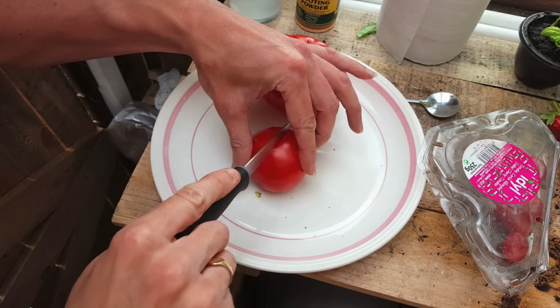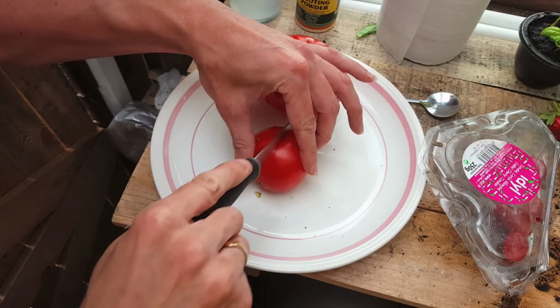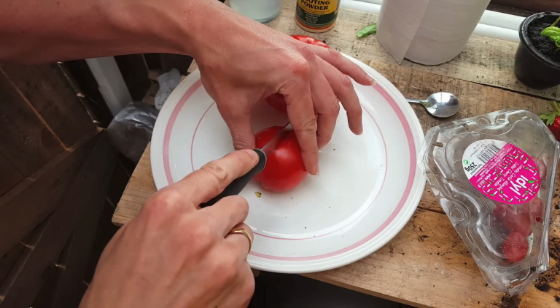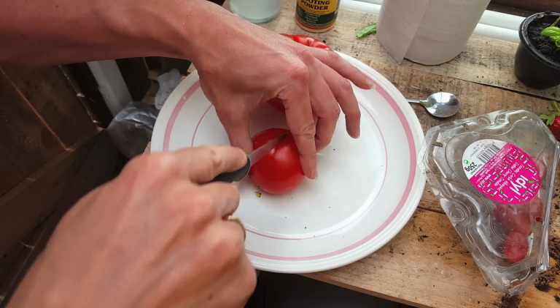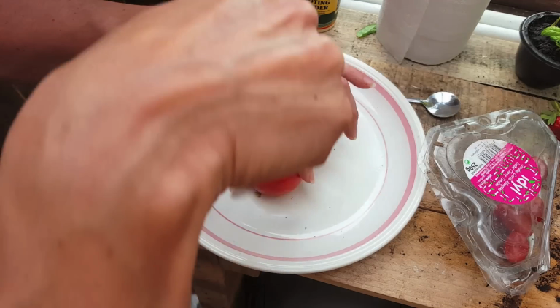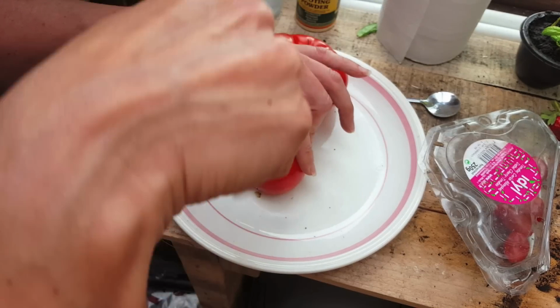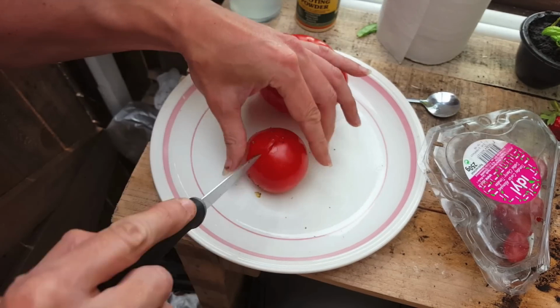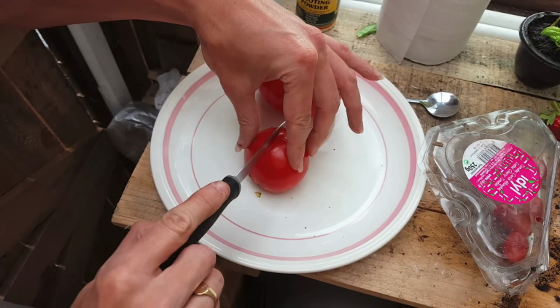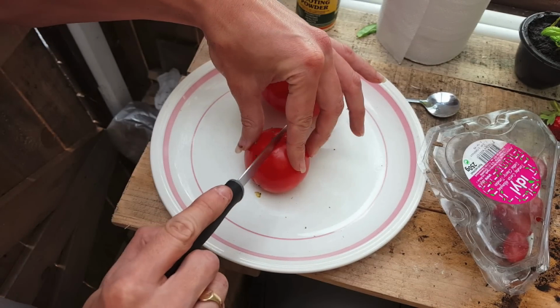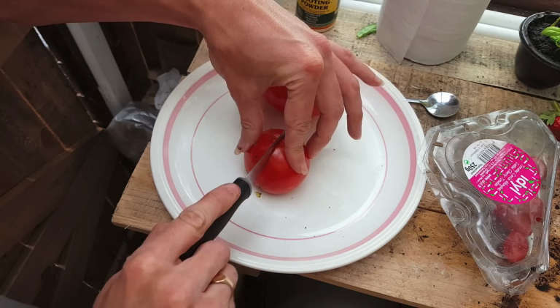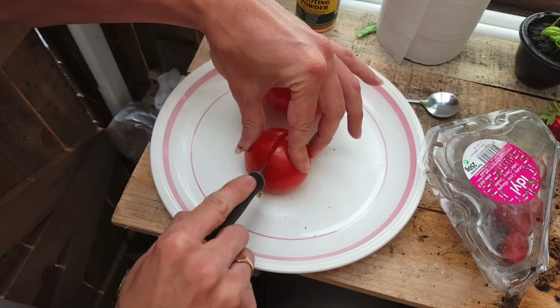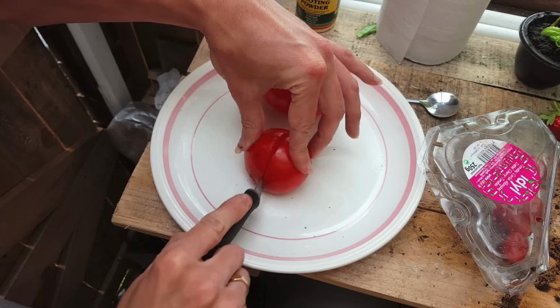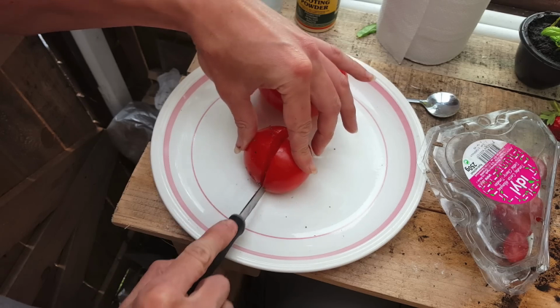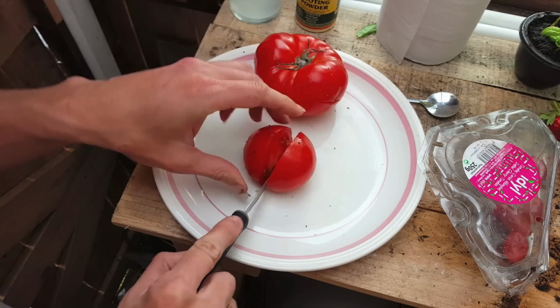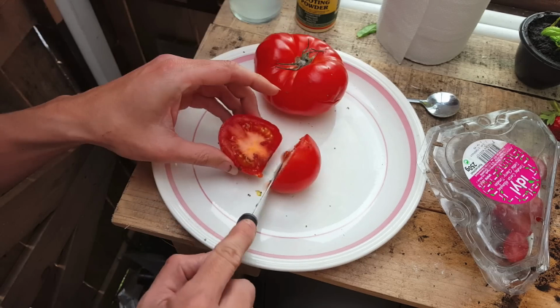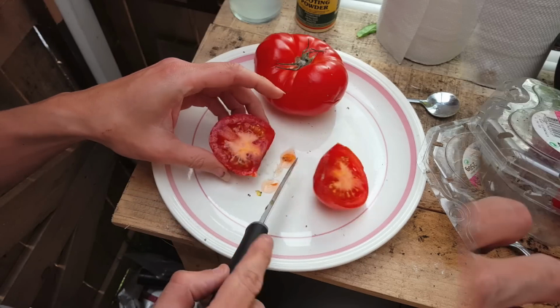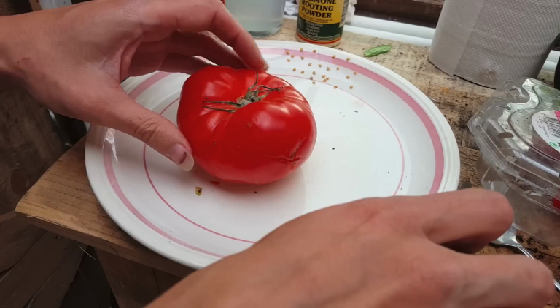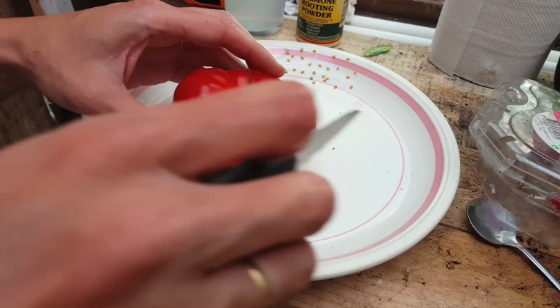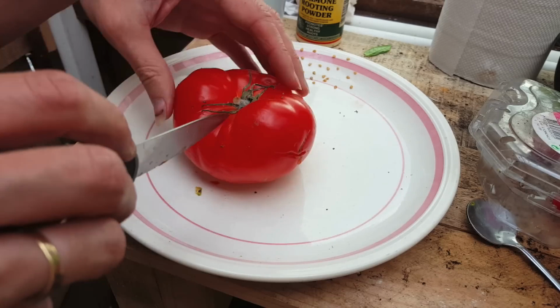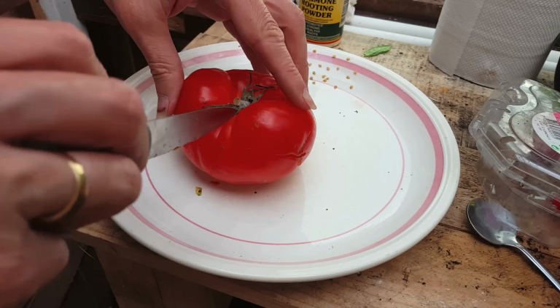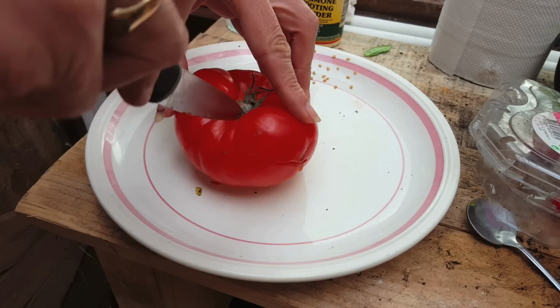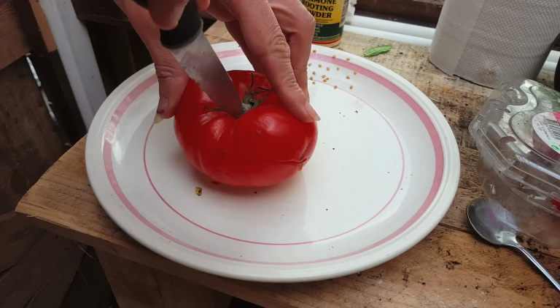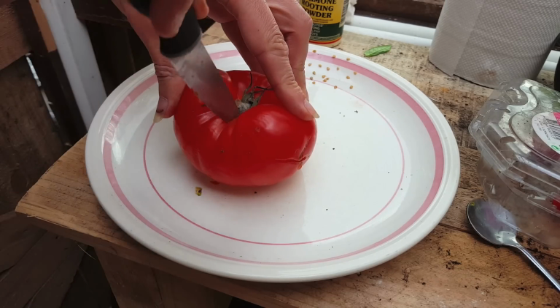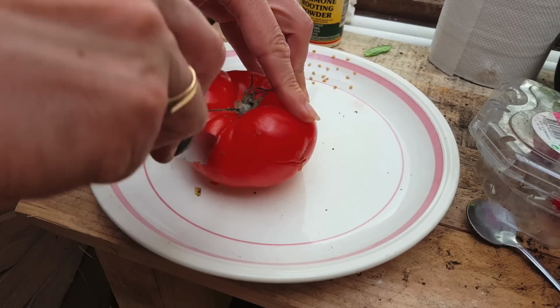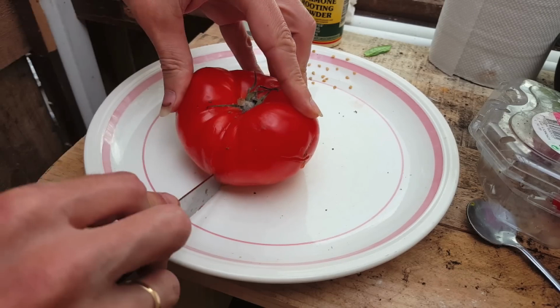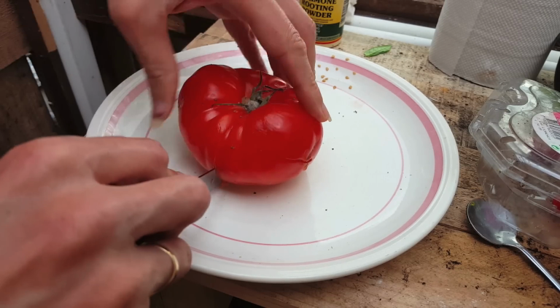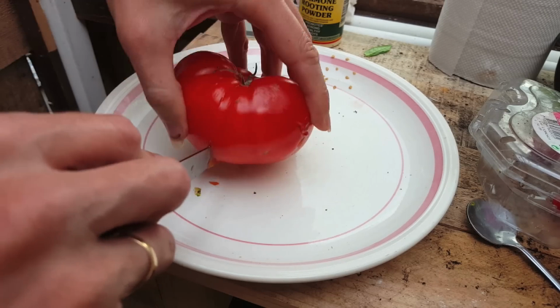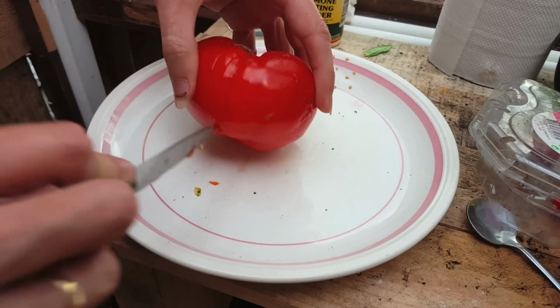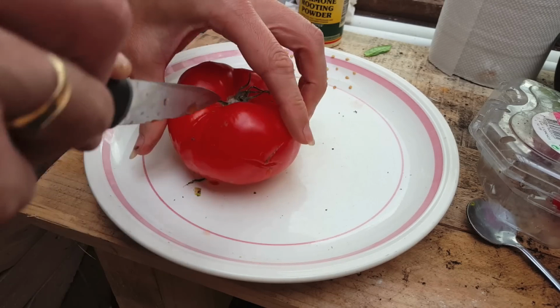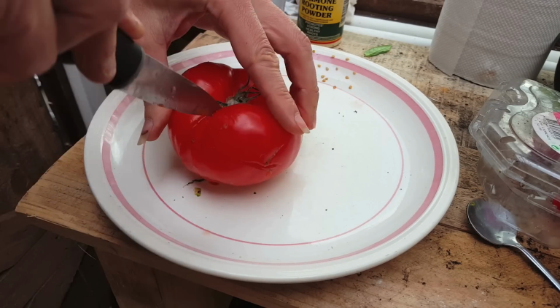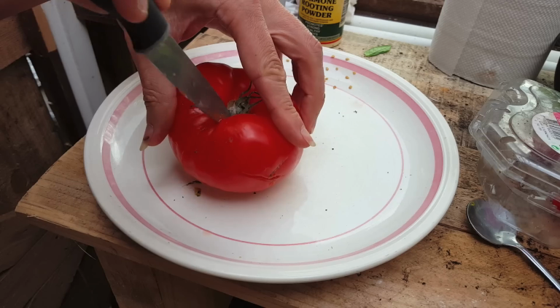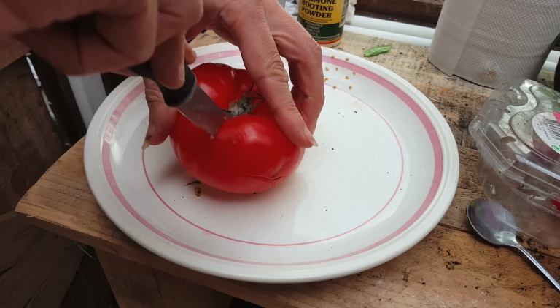For regular tomatoes it's fairly simple — you just cut them down the centre. You can do the same thing with beef tomatoes, but they tend to have way more seeds, so I'm just going to cut out a small section.